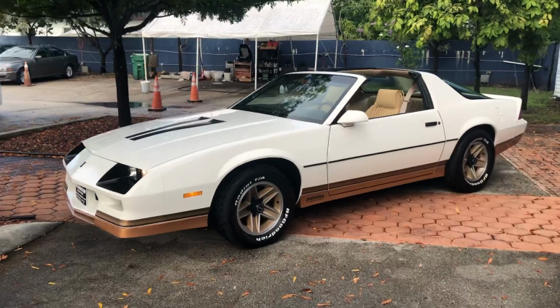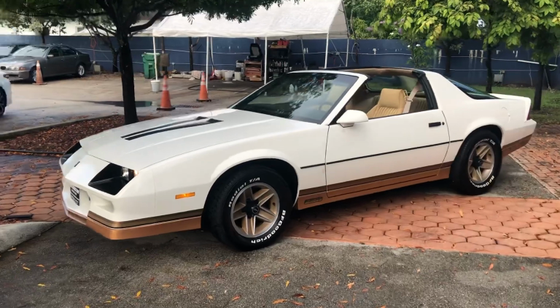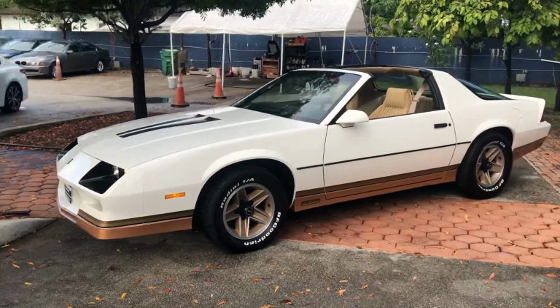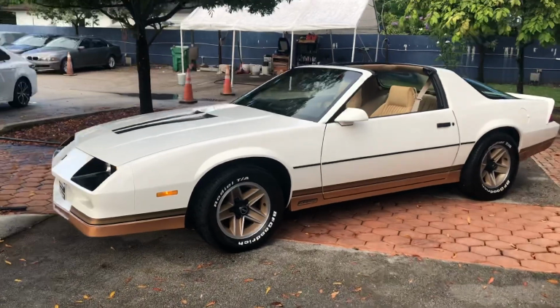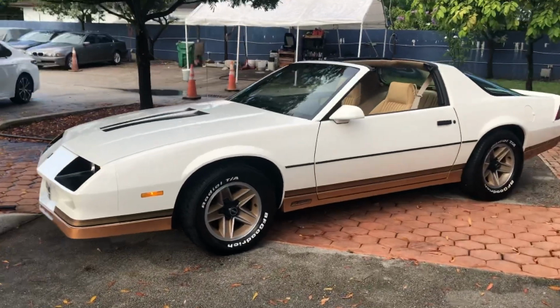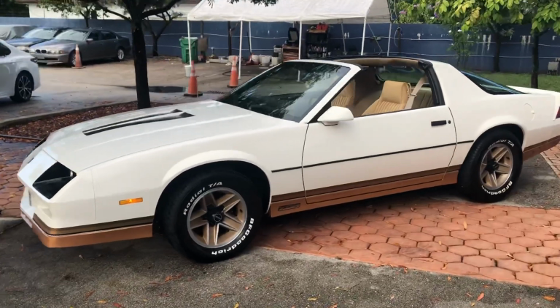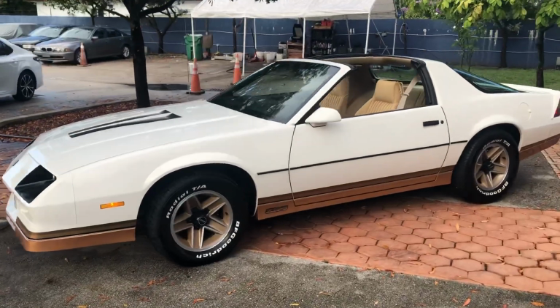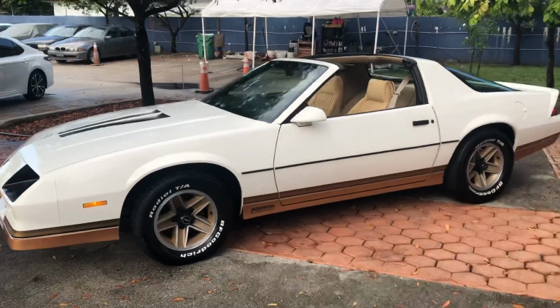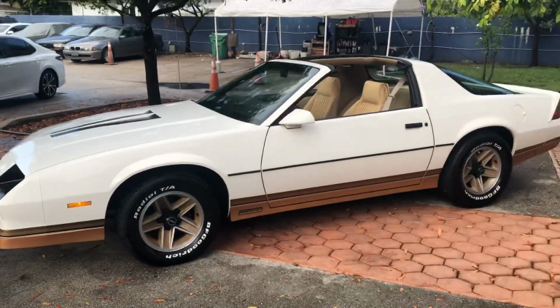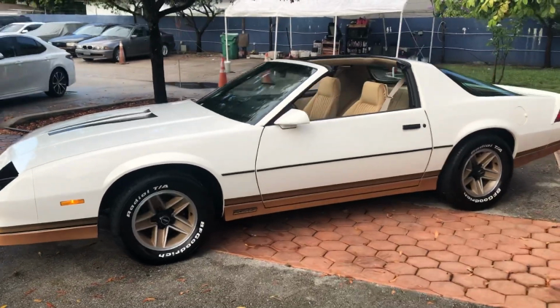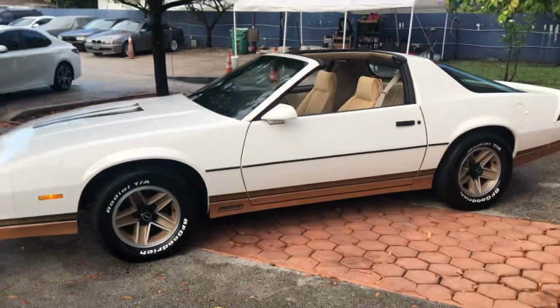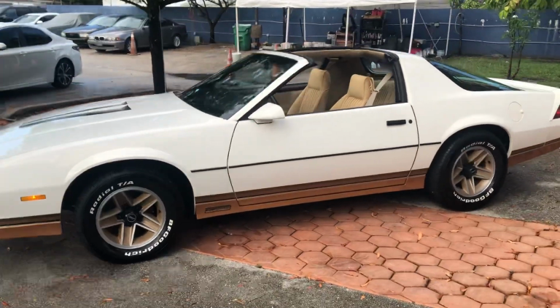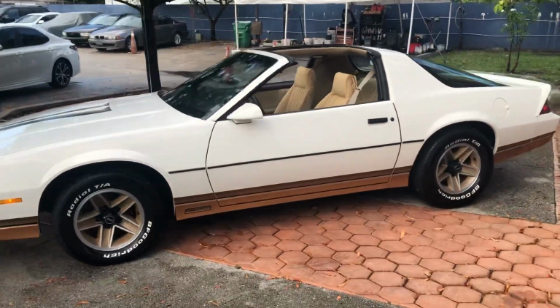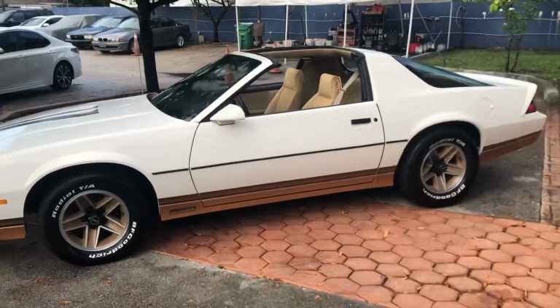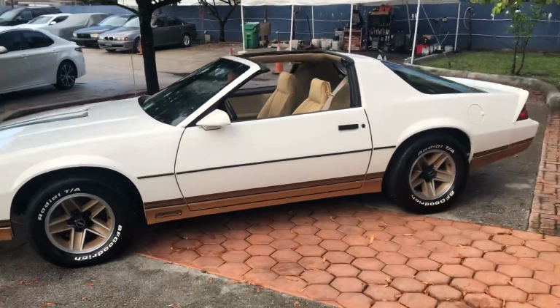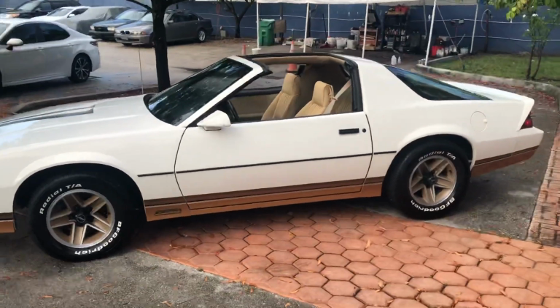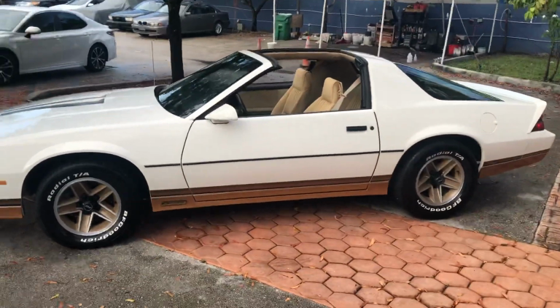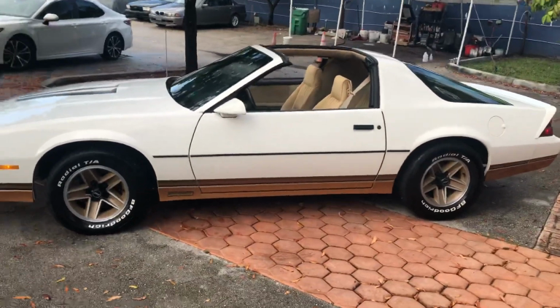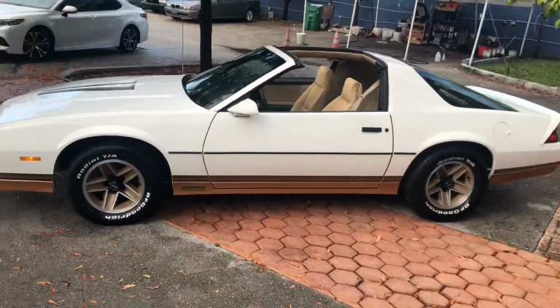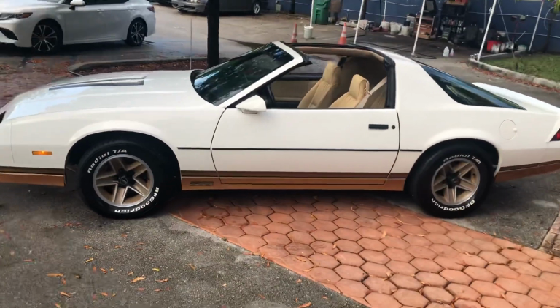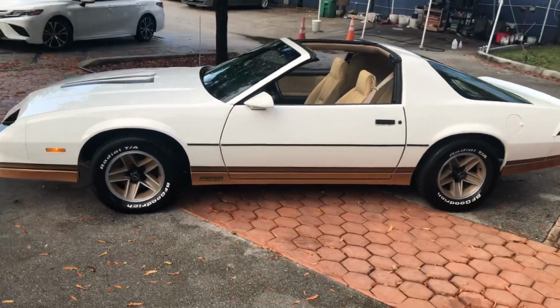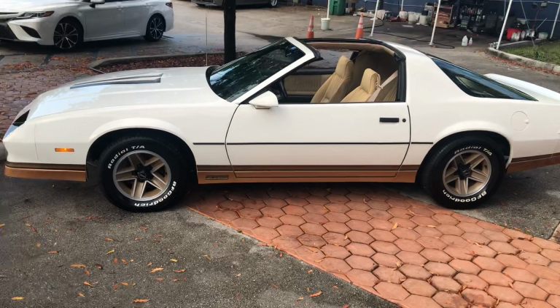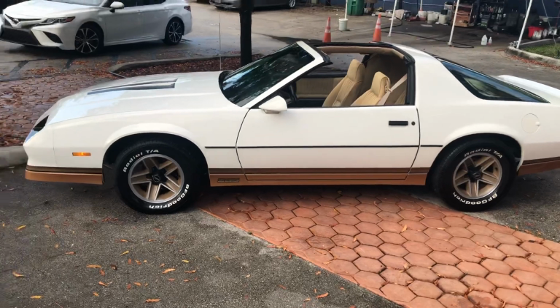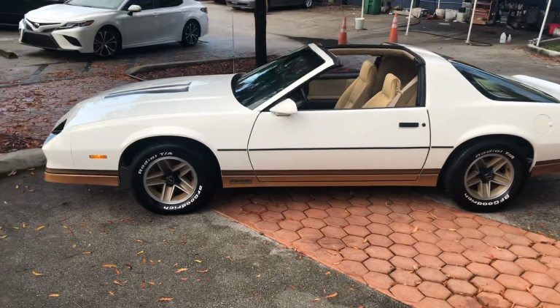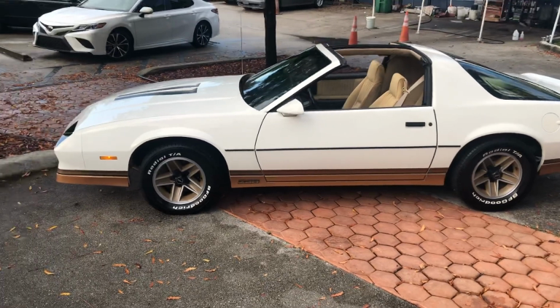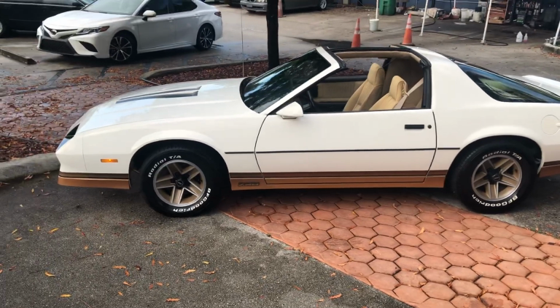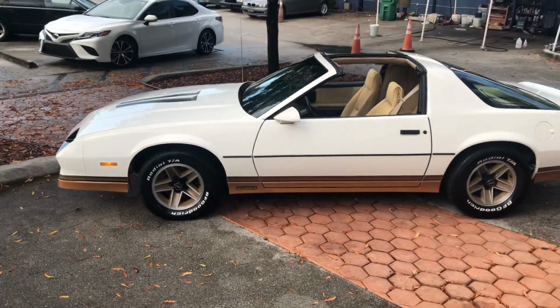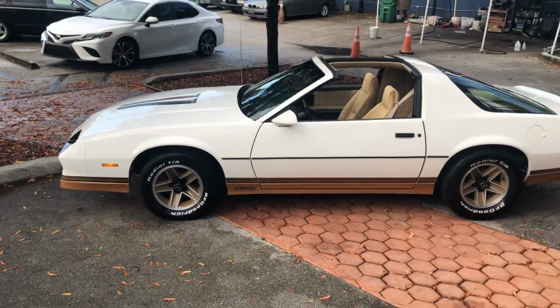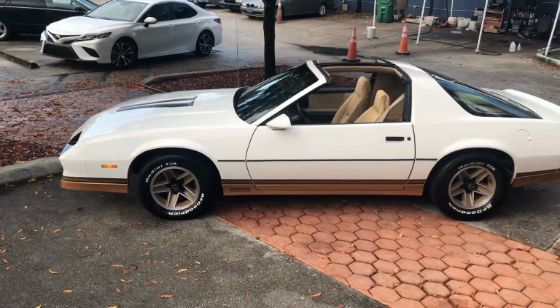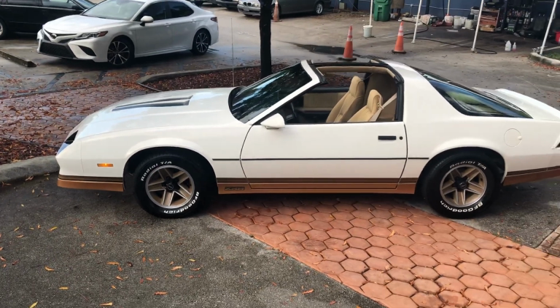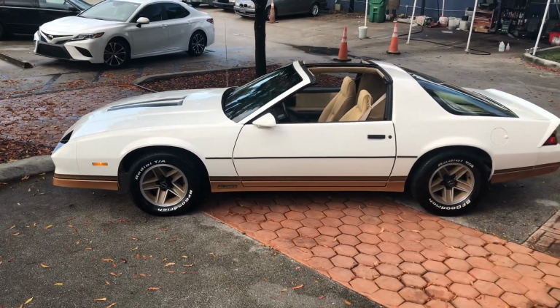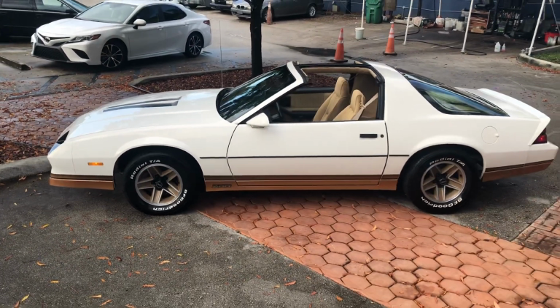Paint's original. T-tops — they don't leak. Interior's crazy clean. It's an amazing car.